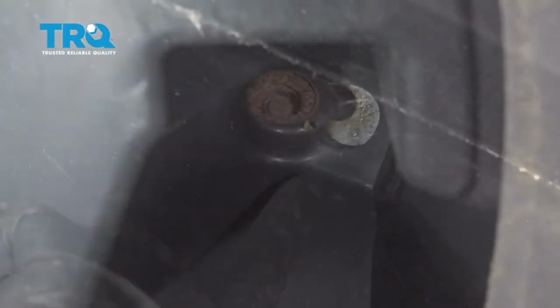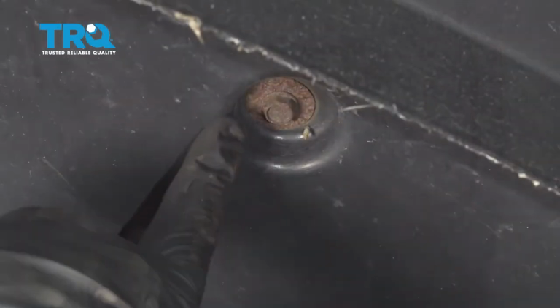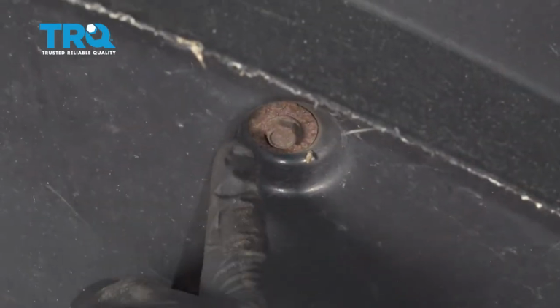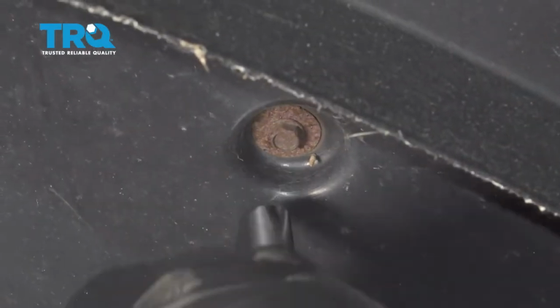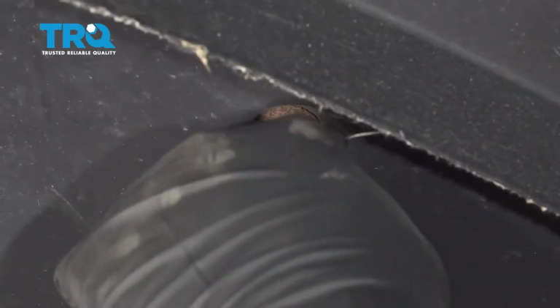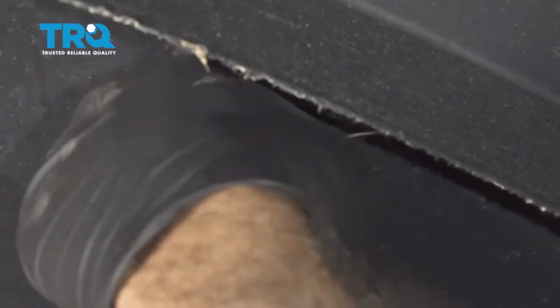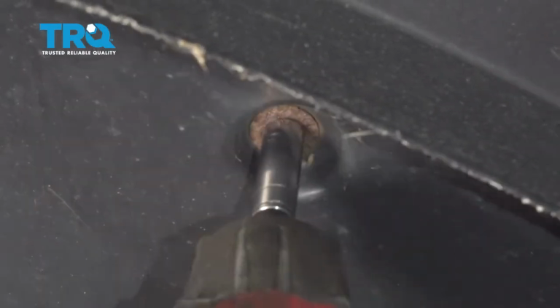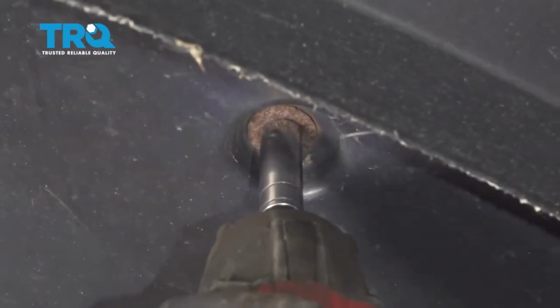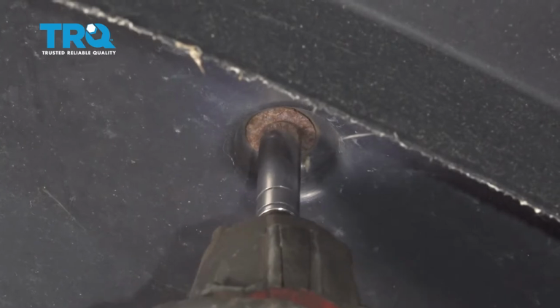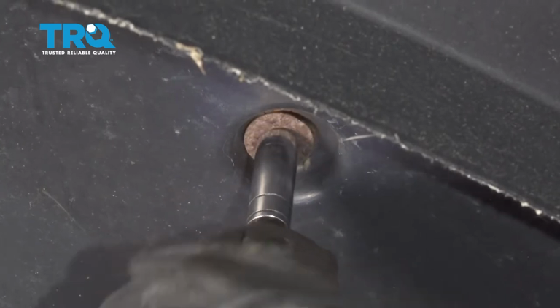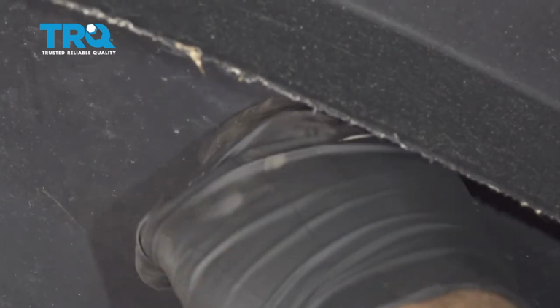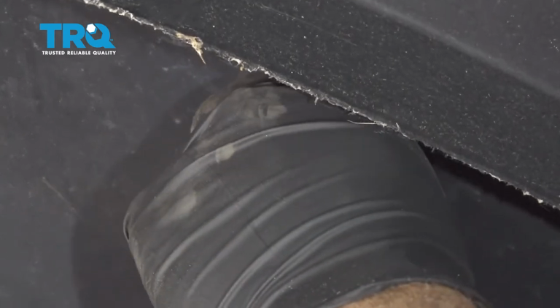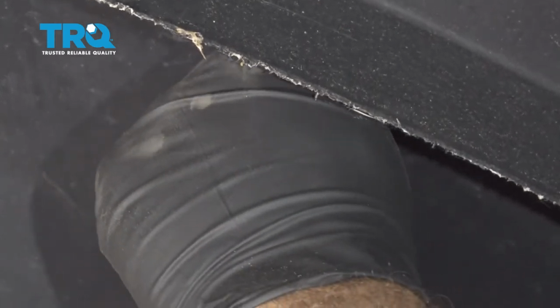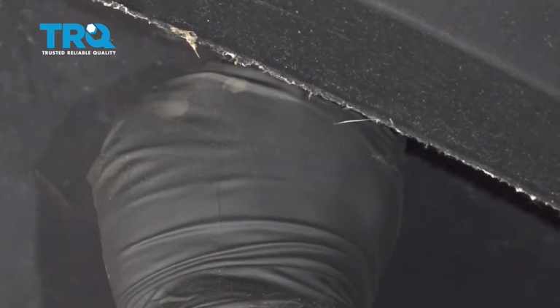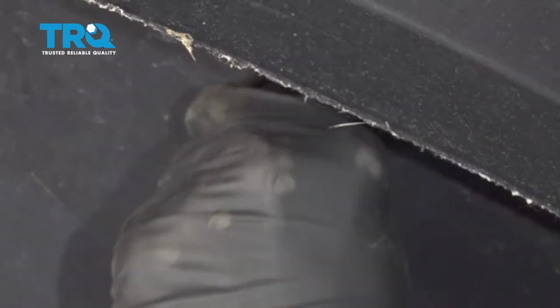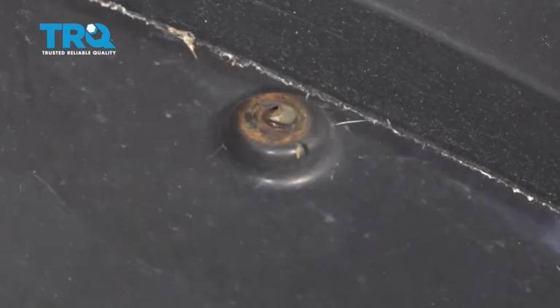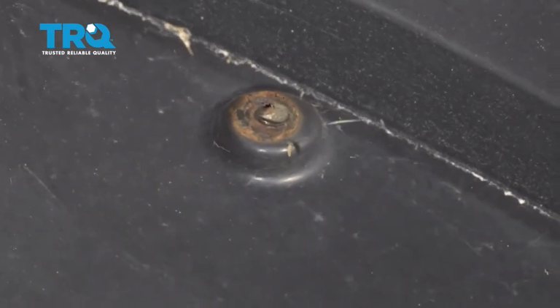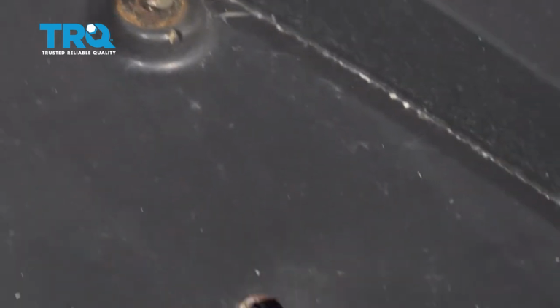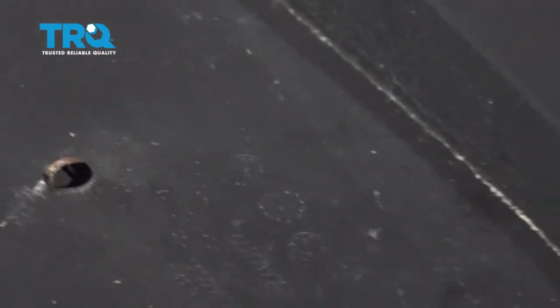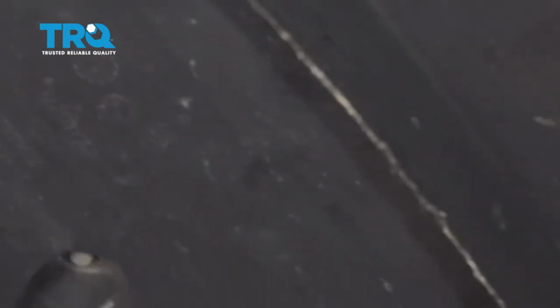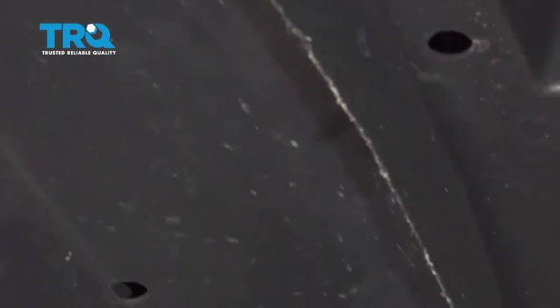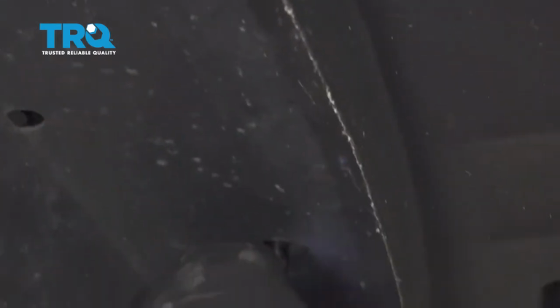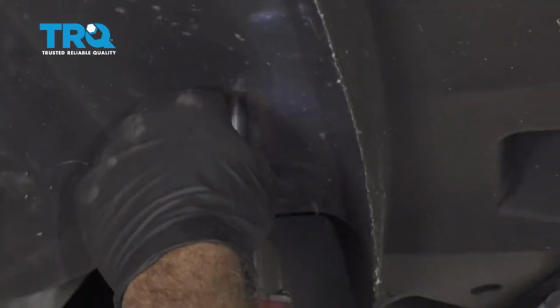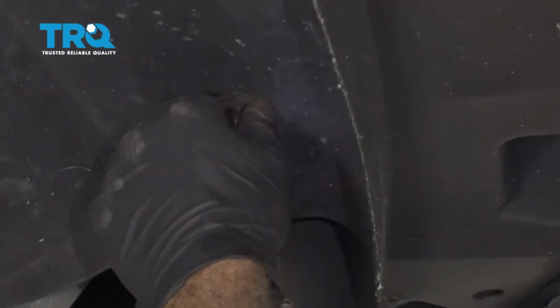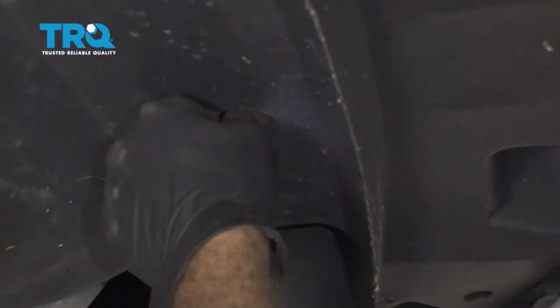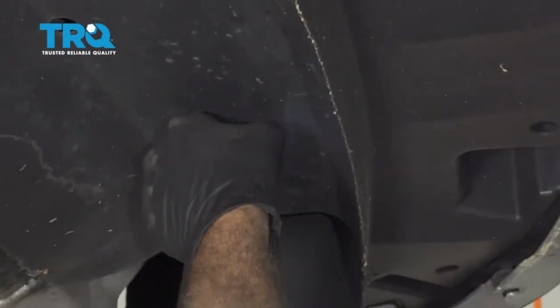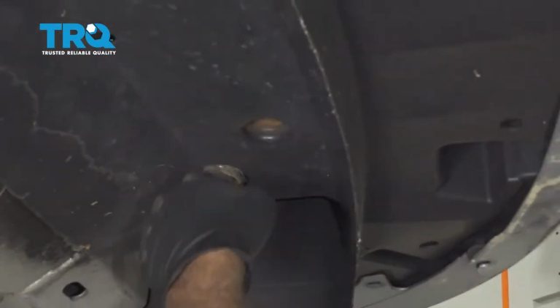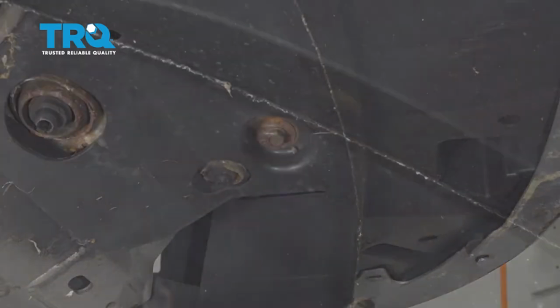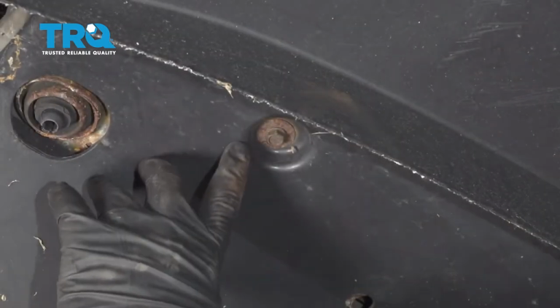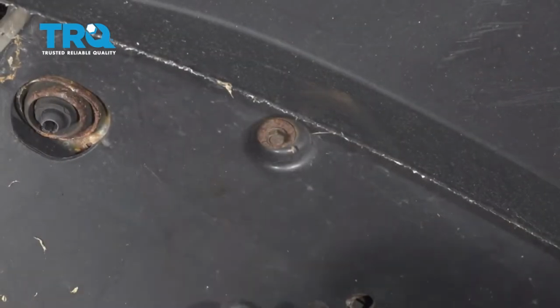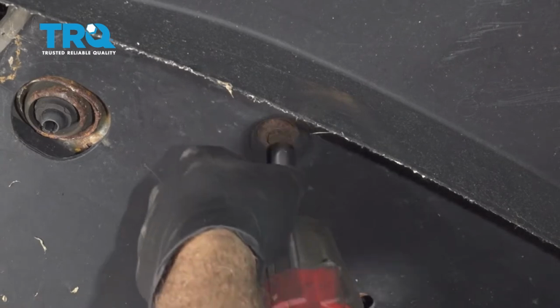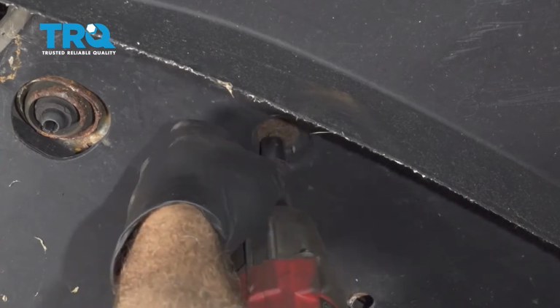We have two 10mm bolts — let's go ahead and remove these. There's one just on the other side here. Let's go ahead and remove our three 10mm bolts.